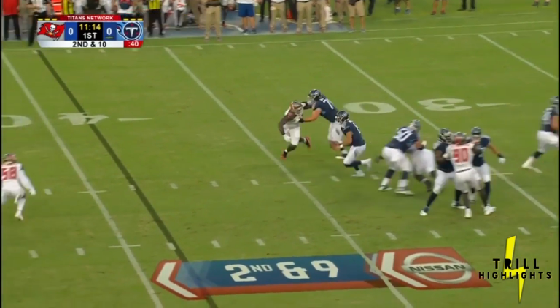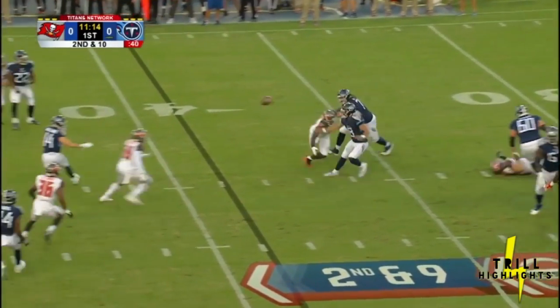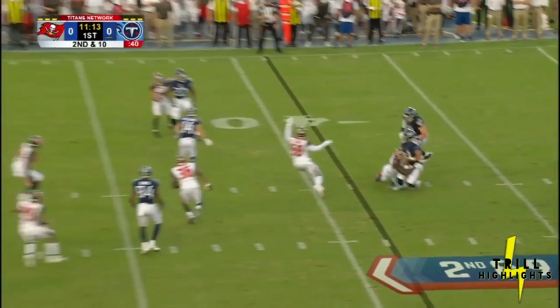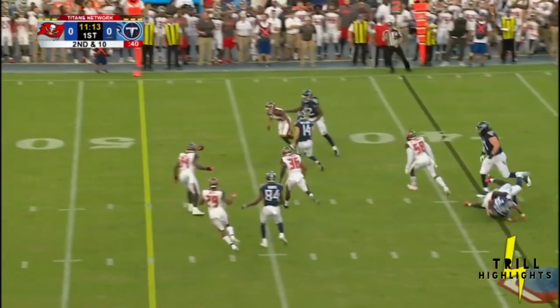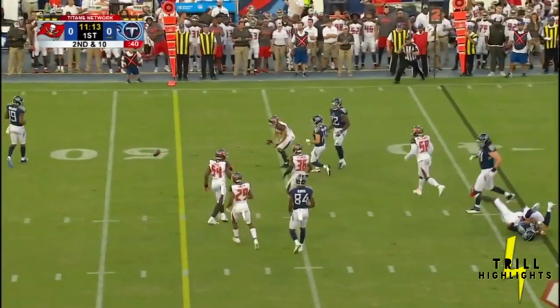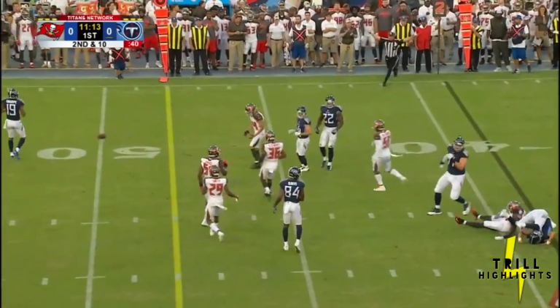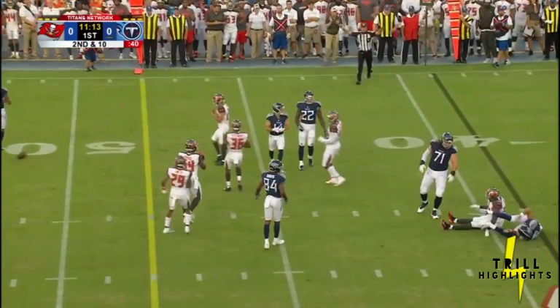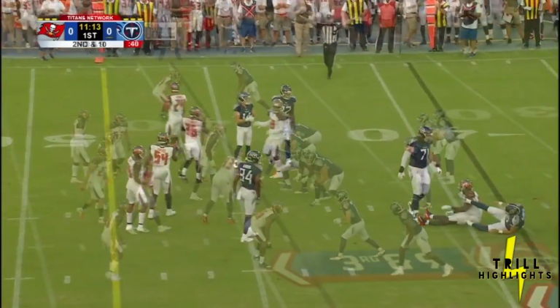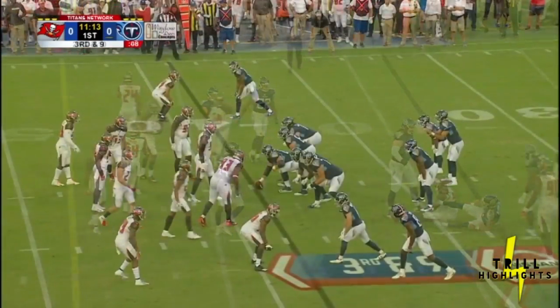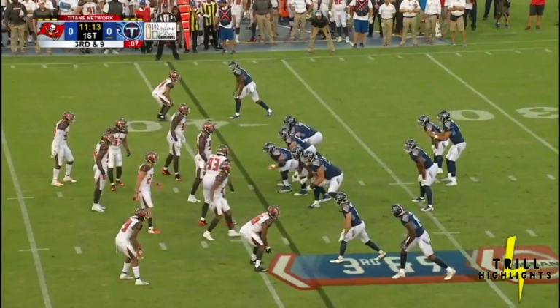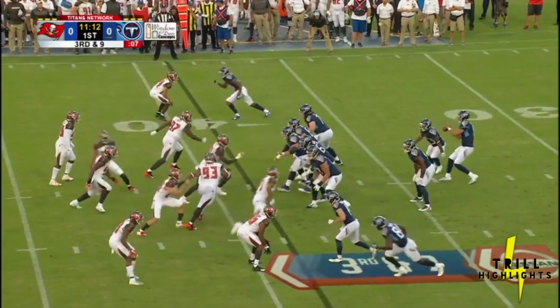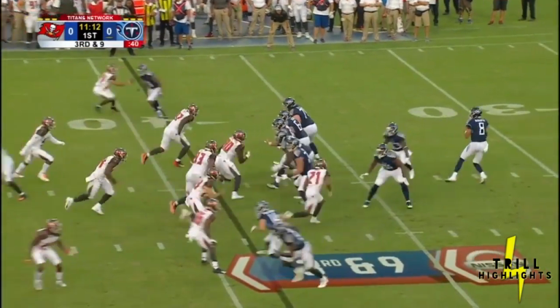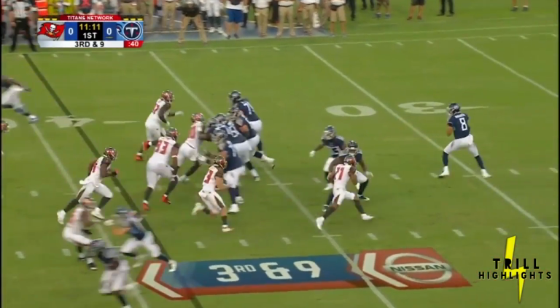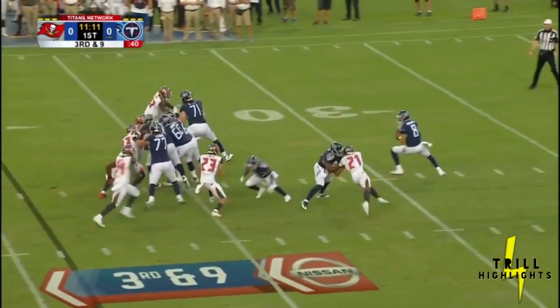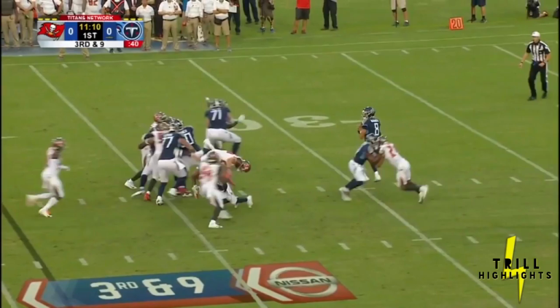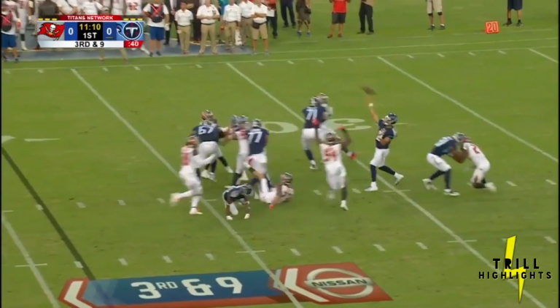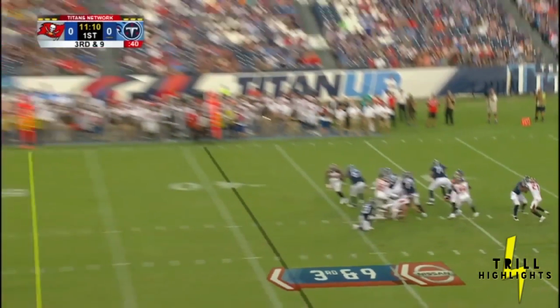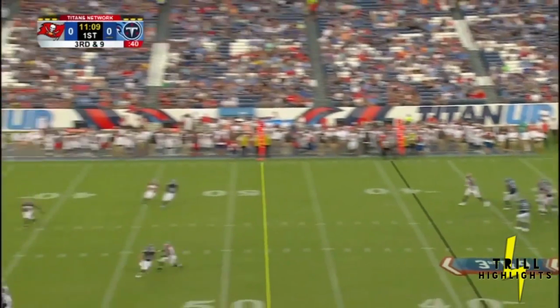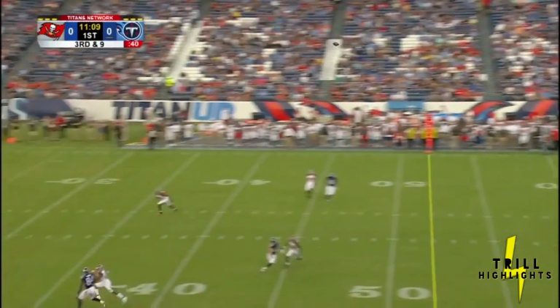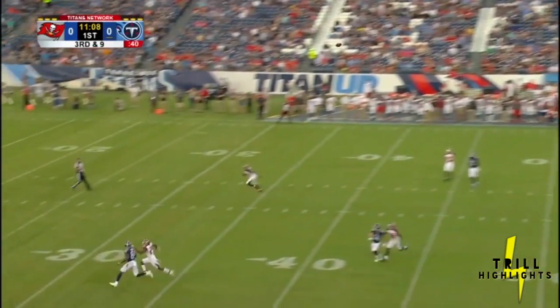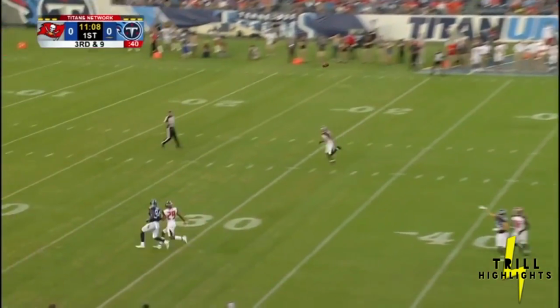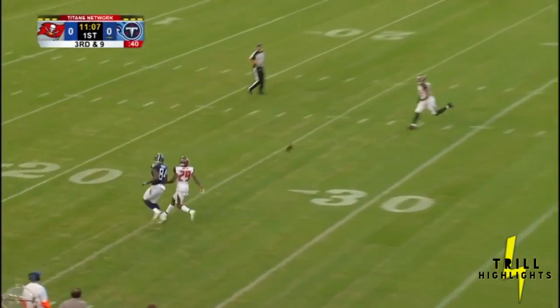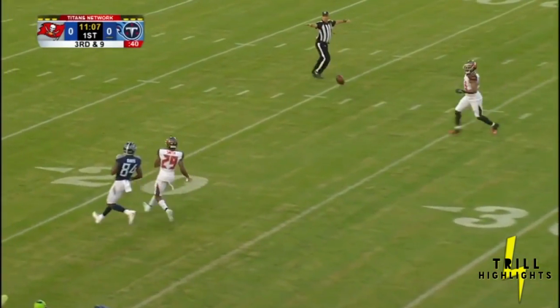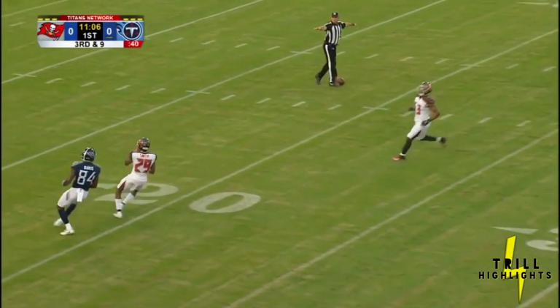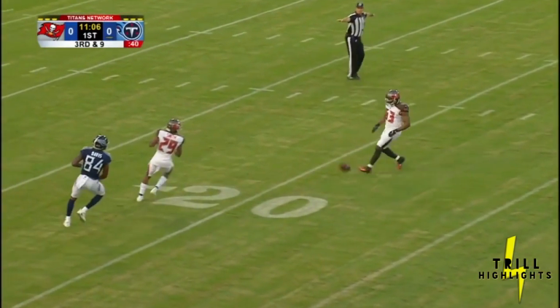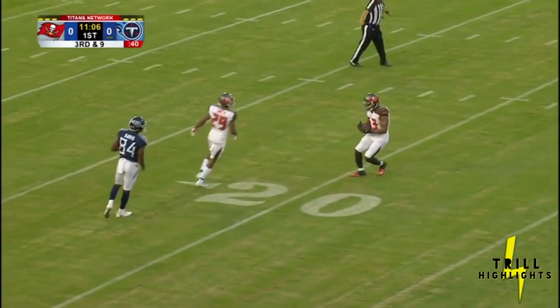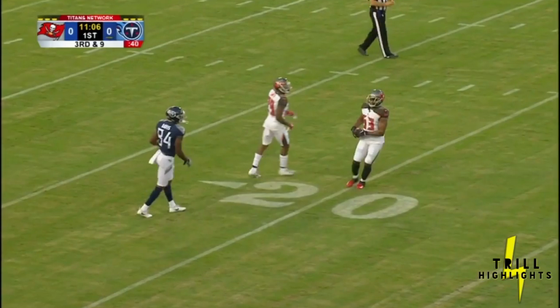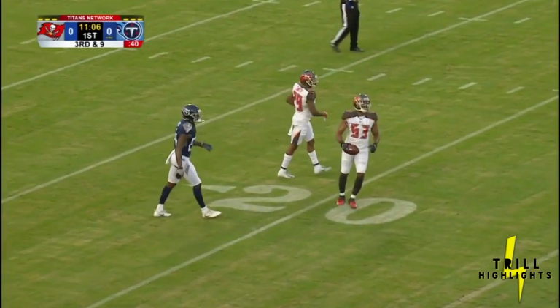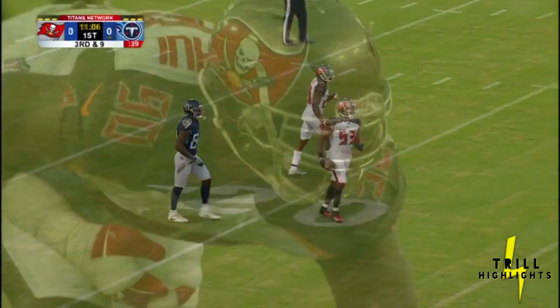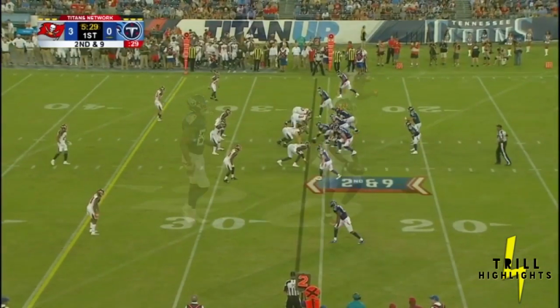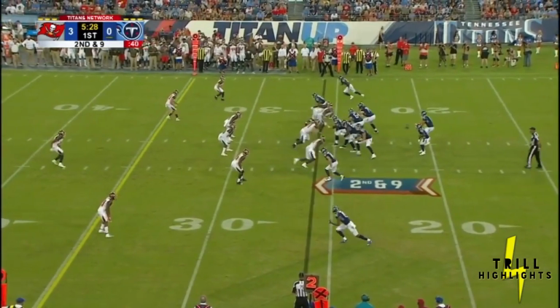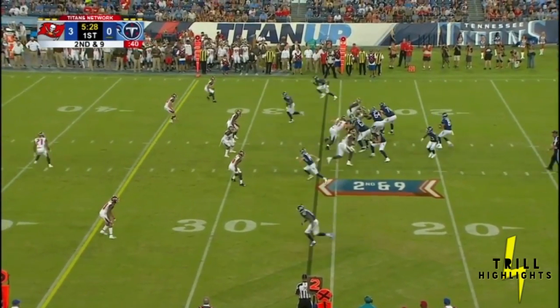Mariota had a quick drop, a little shovel pass — and that was a bad, bad call. They tried to ease them to the ground on third and nine. Looking deep for Davis, but that was not exactly the right position.